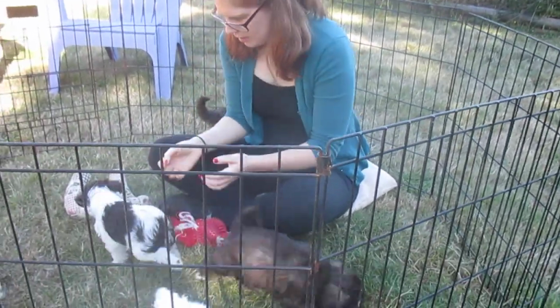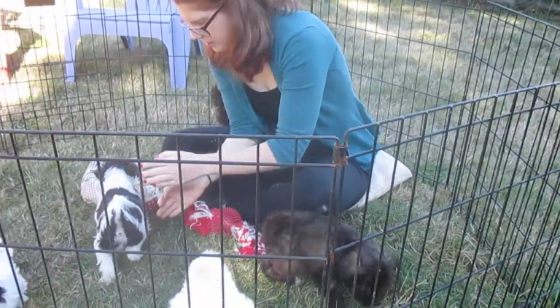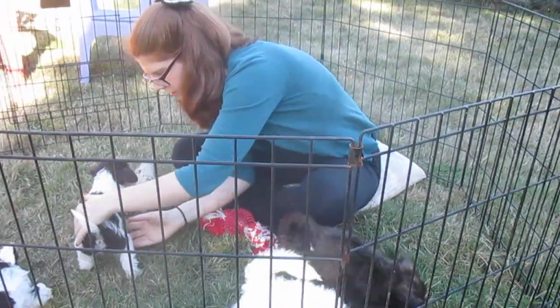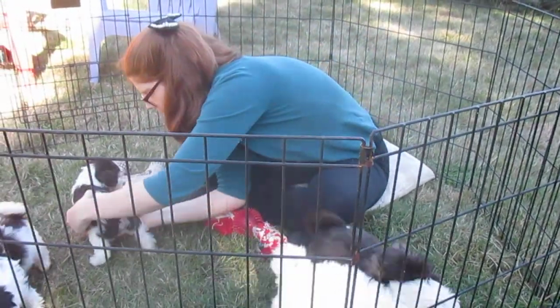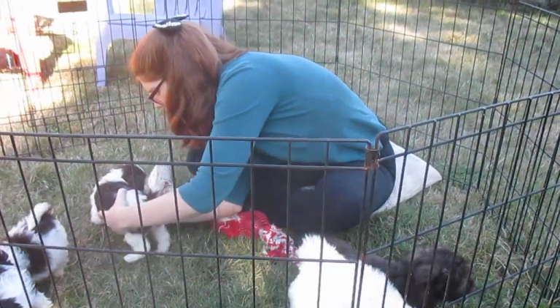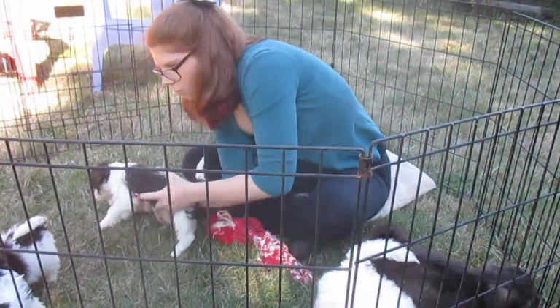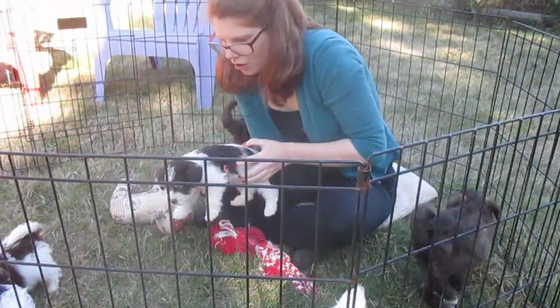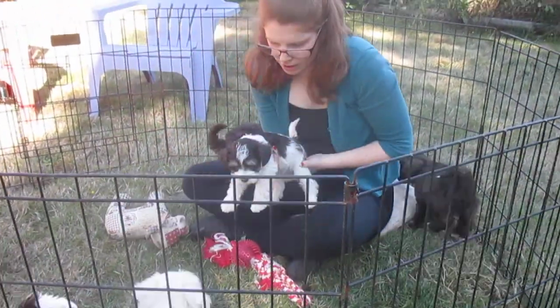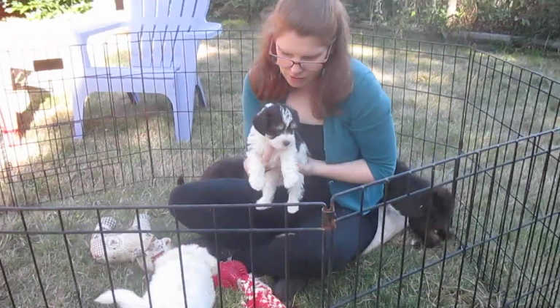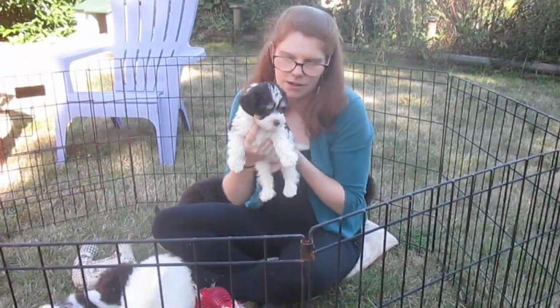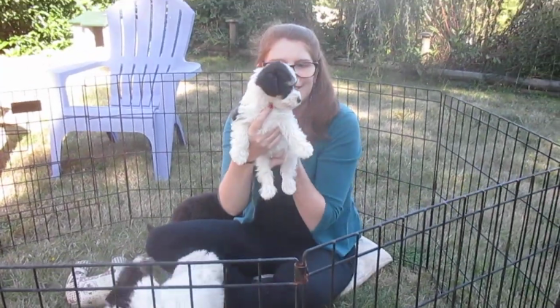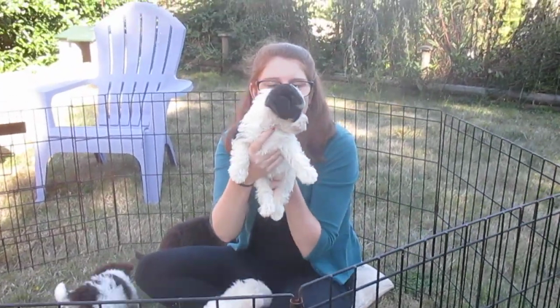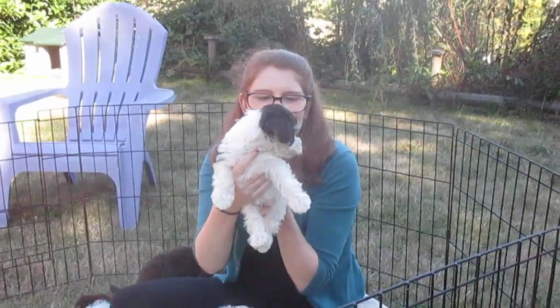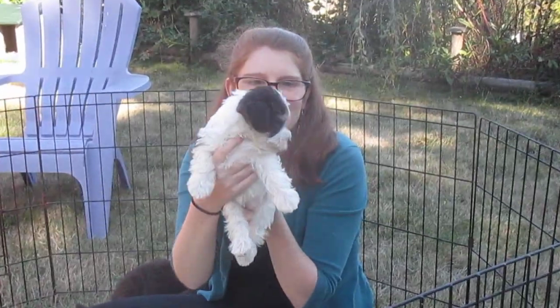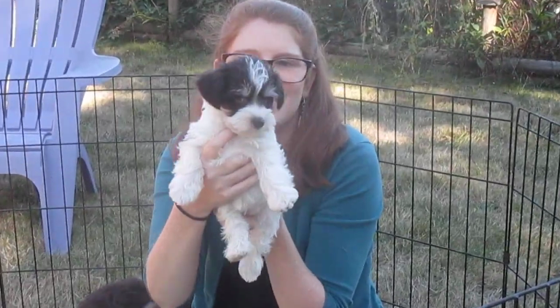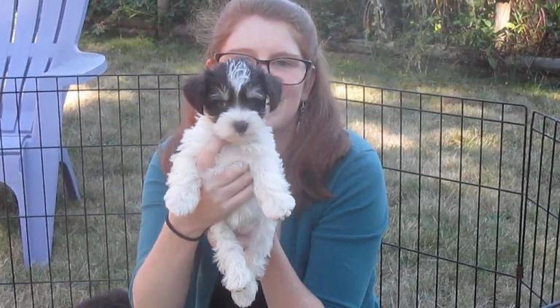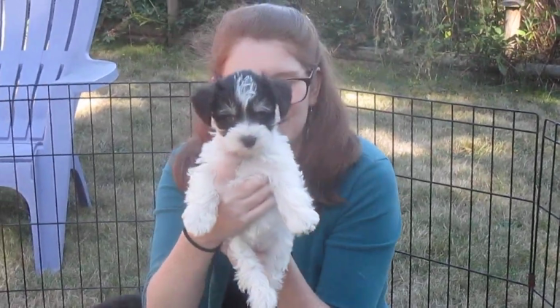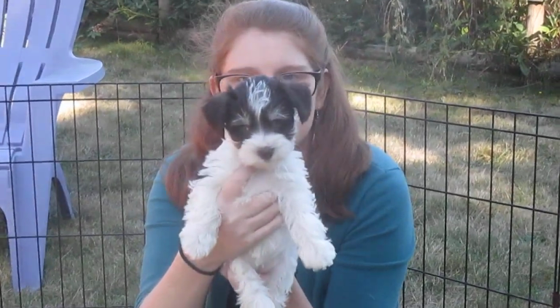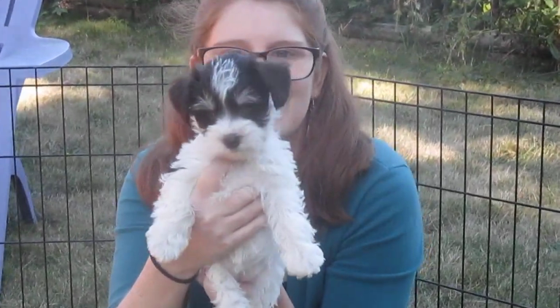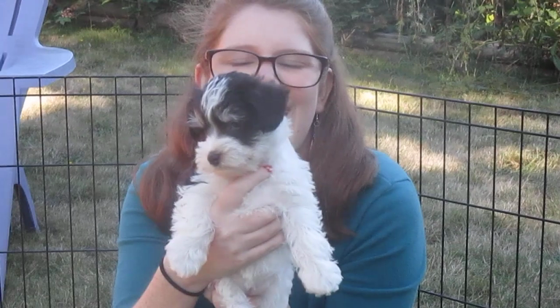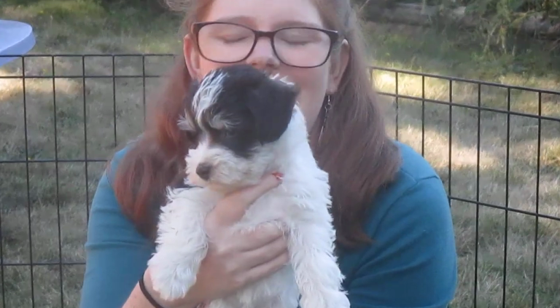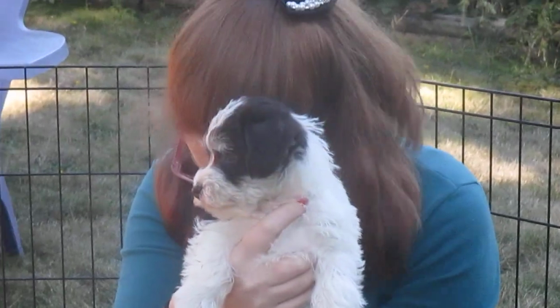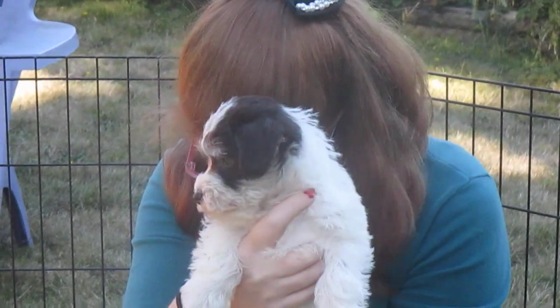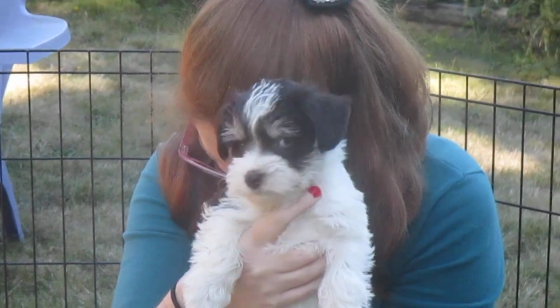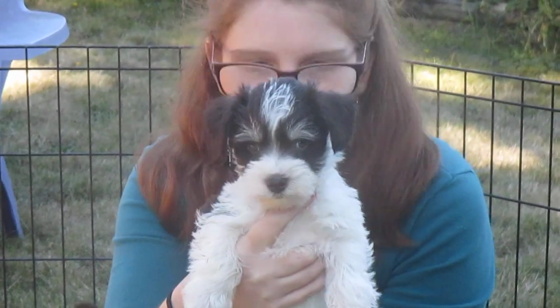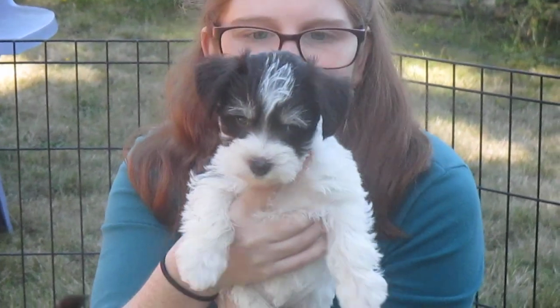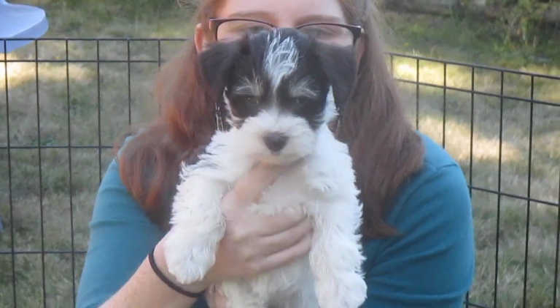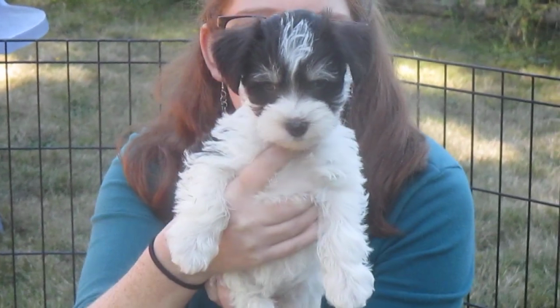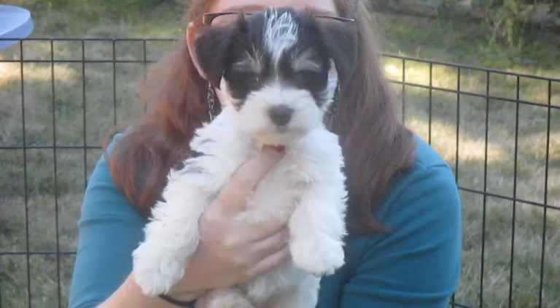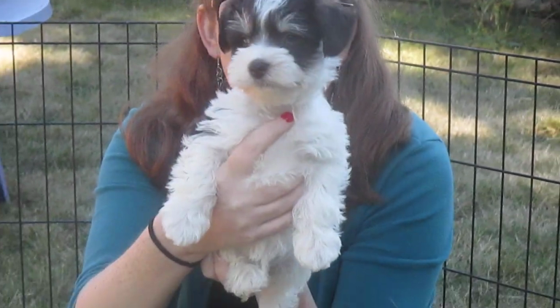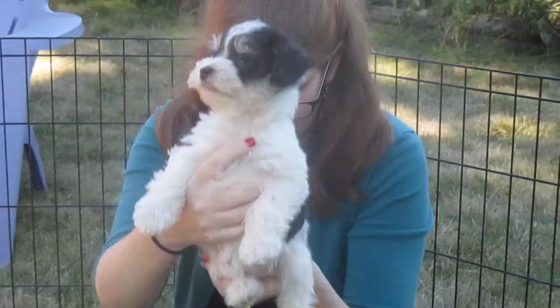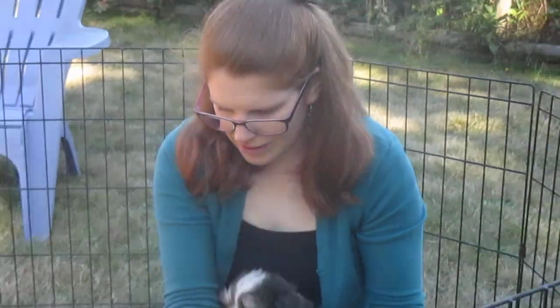This is Aurora. Hi Aurora. Oh, look at the face on that one. That's Aurora.